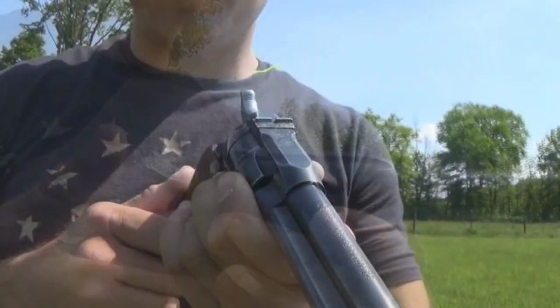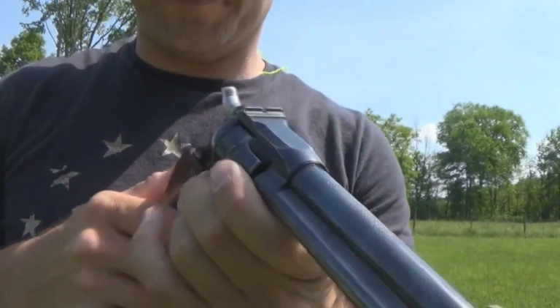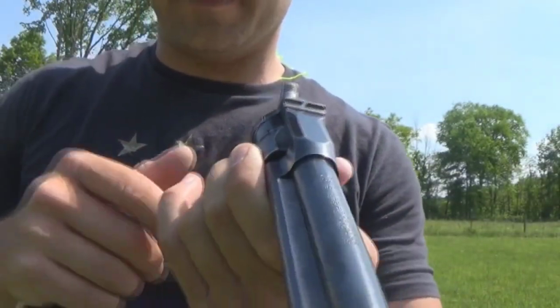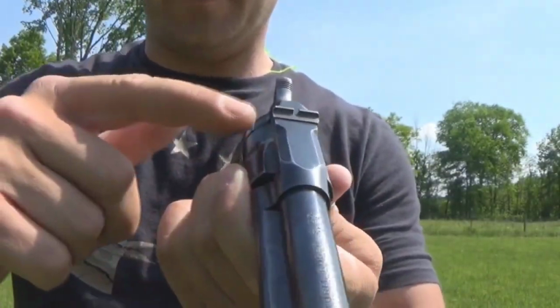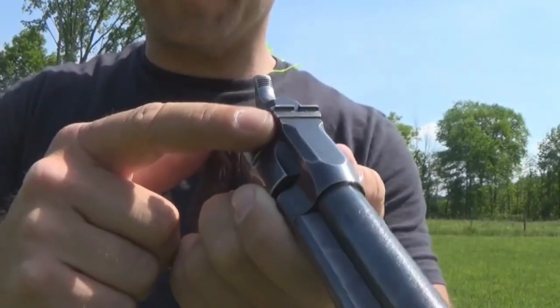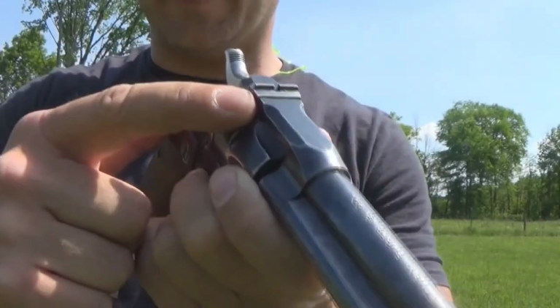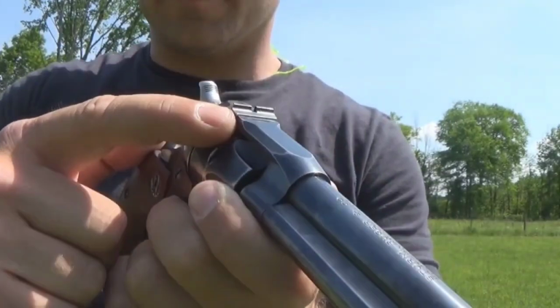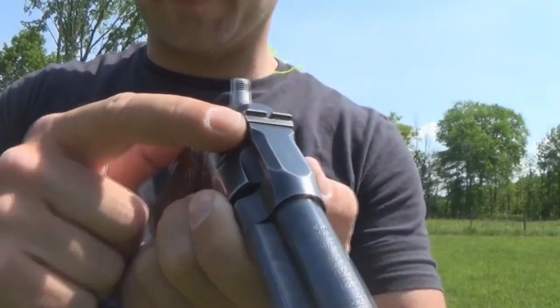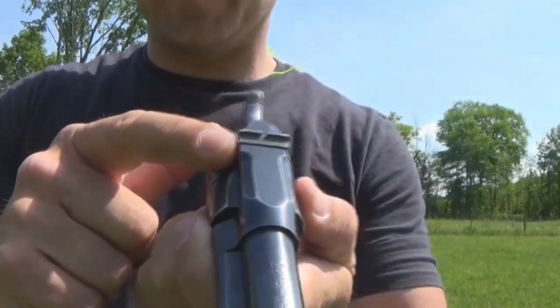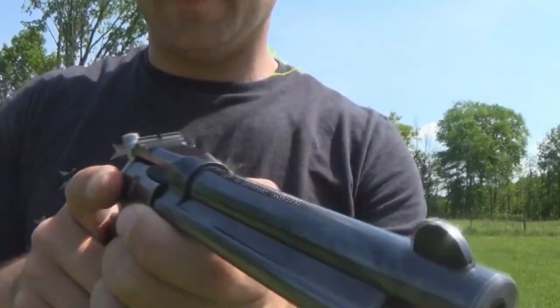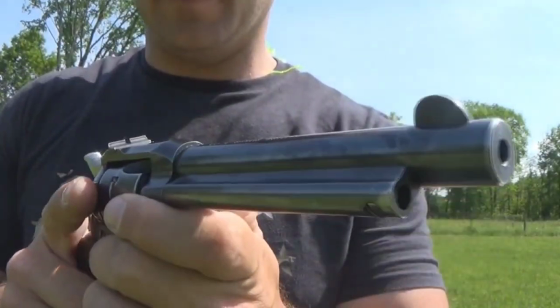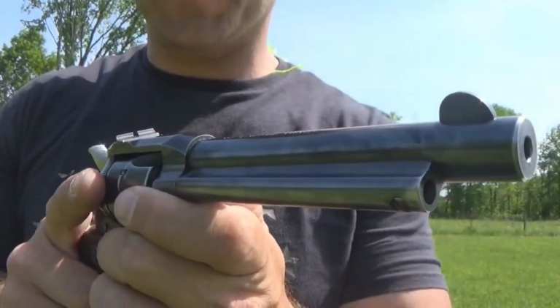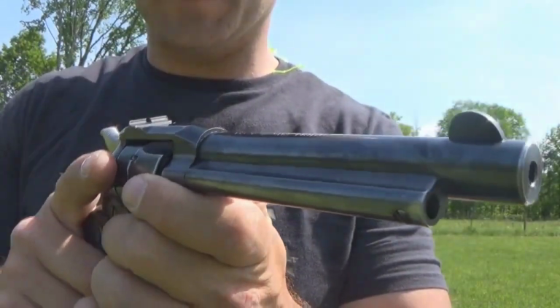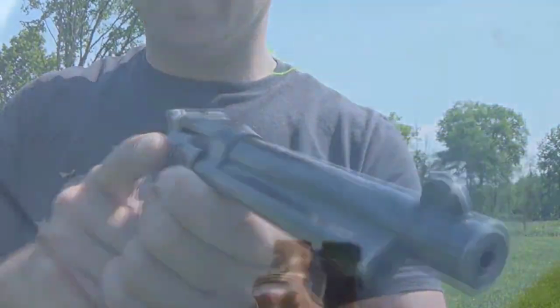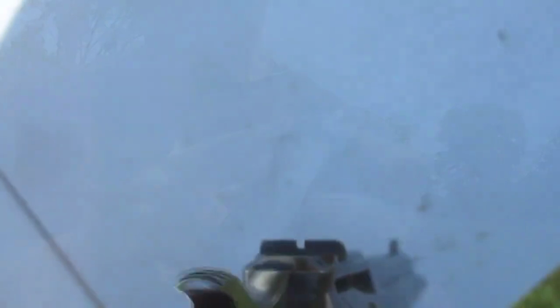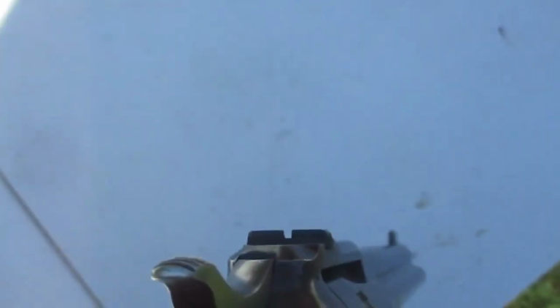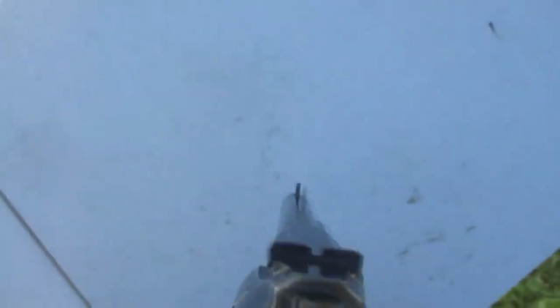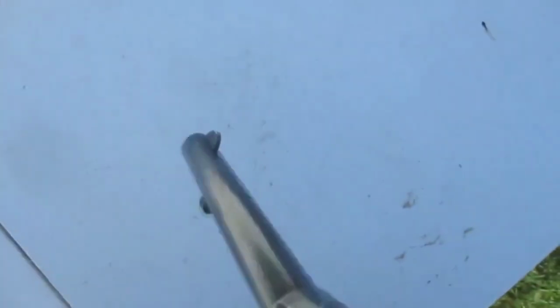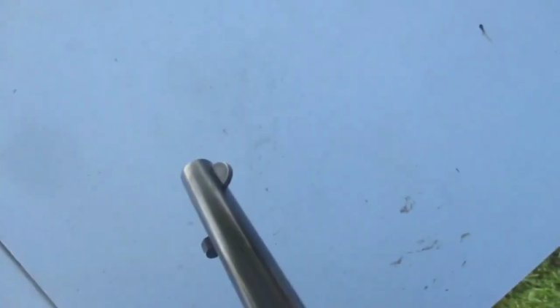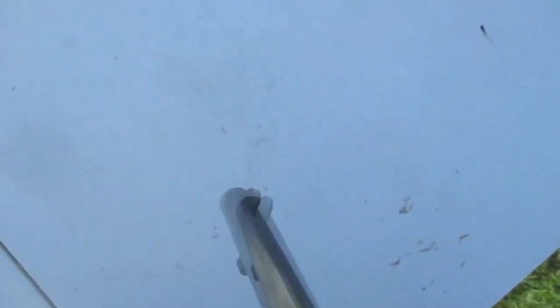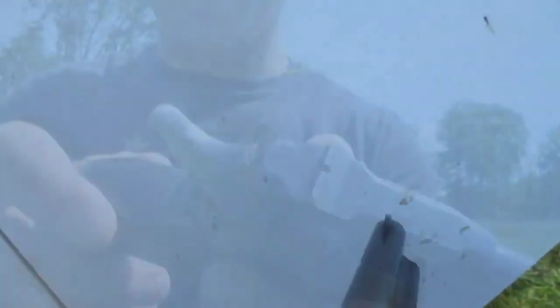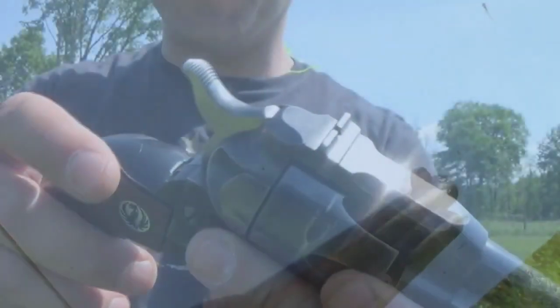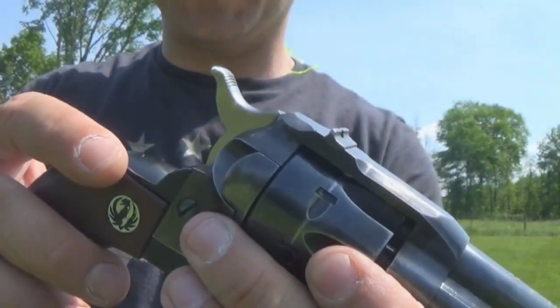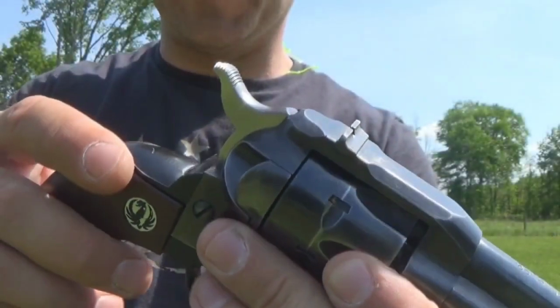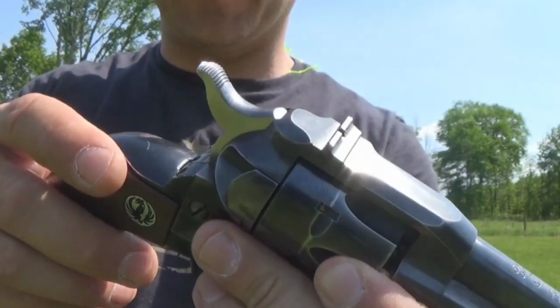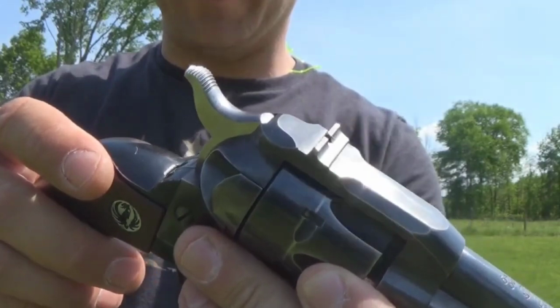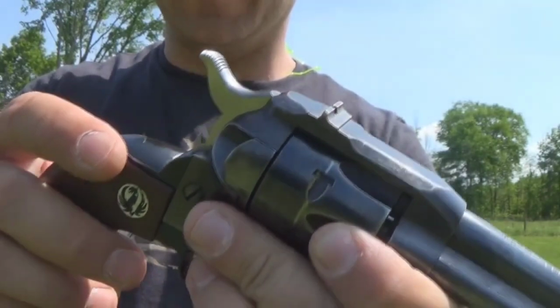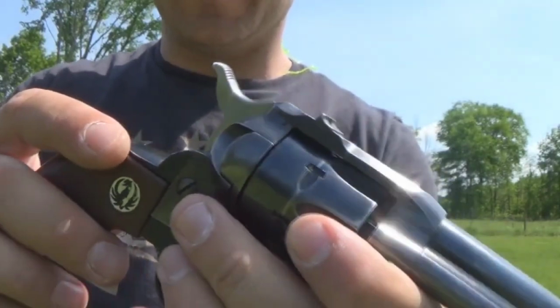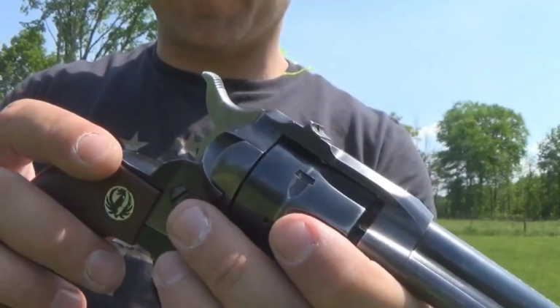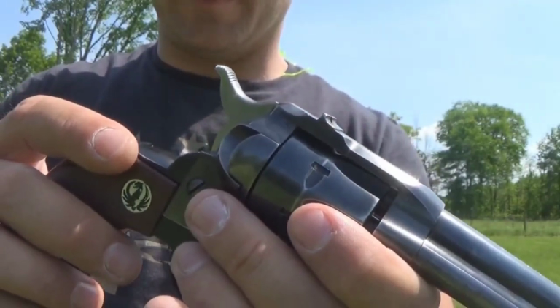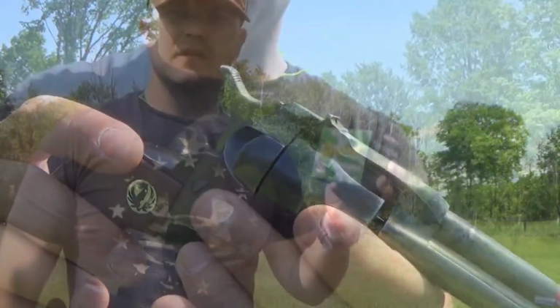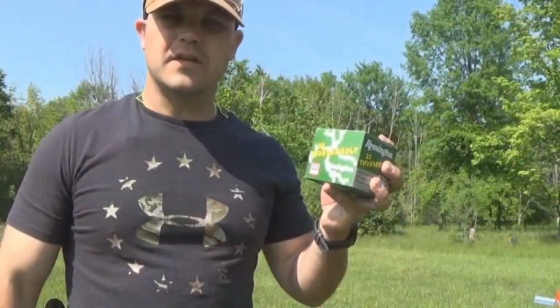Another feature of the gun is the VIX dovetail raised sights and the VIX front sight. You can manually adjust that sight if she's hitting left or right. That's pretty good.